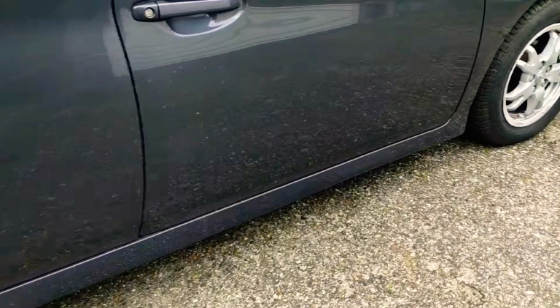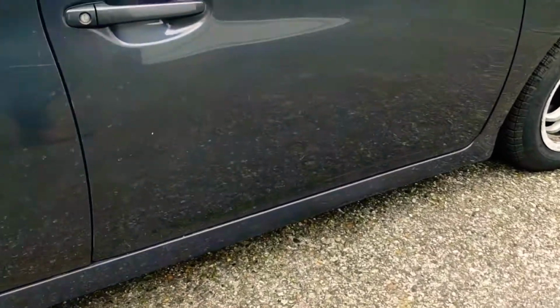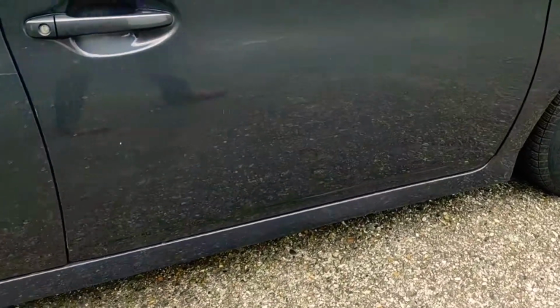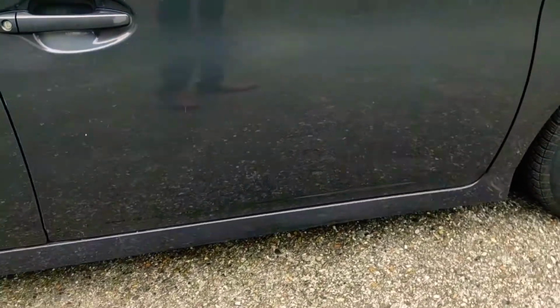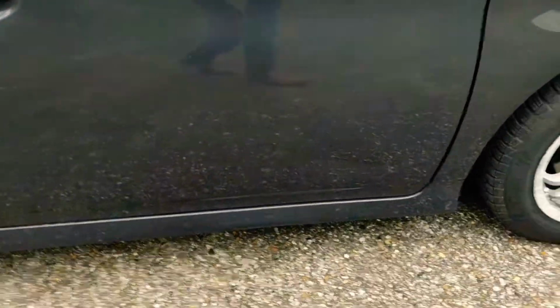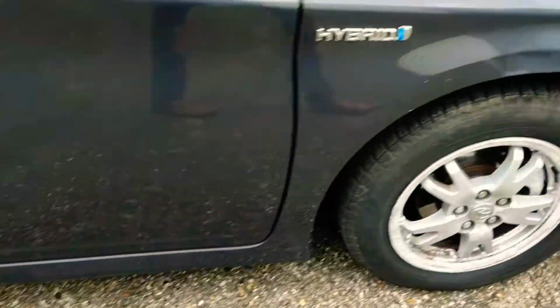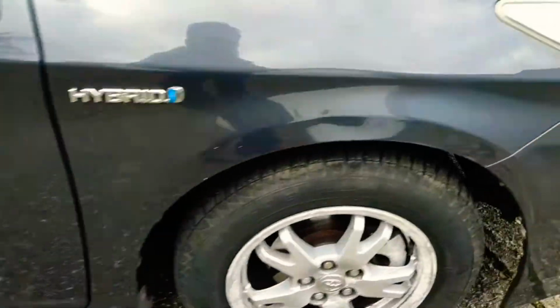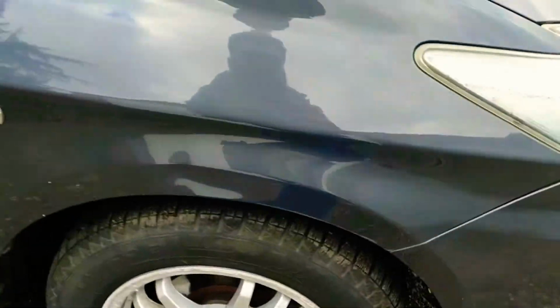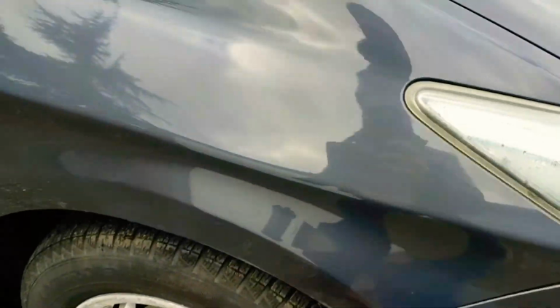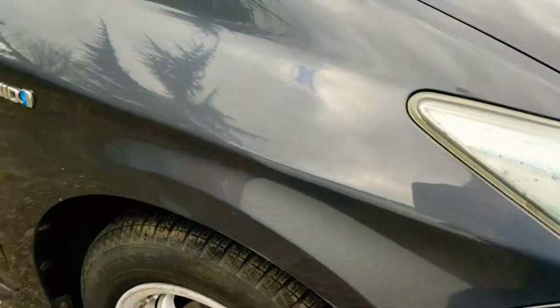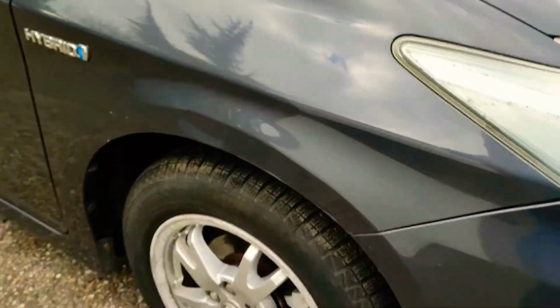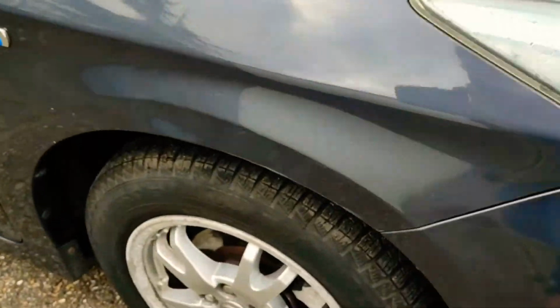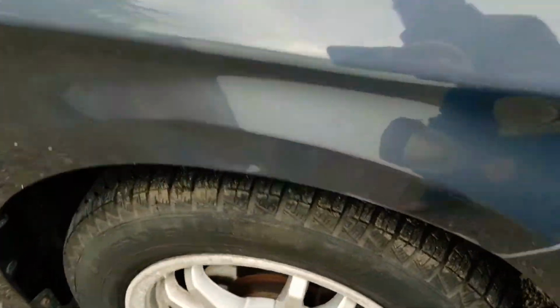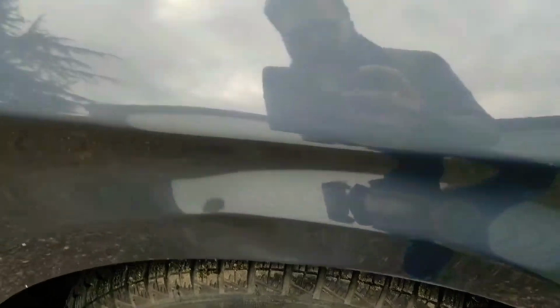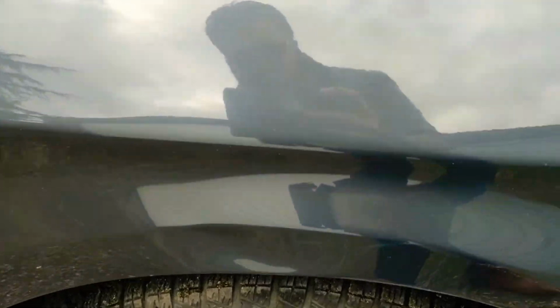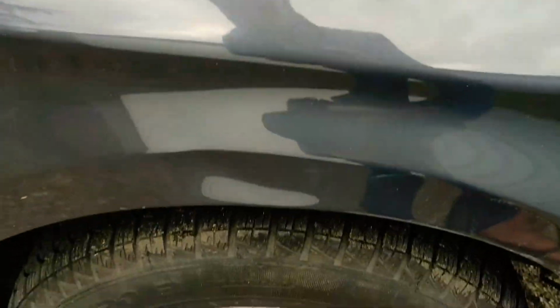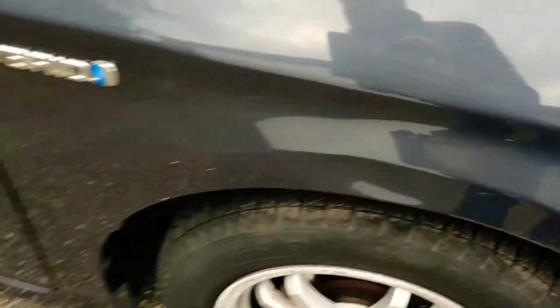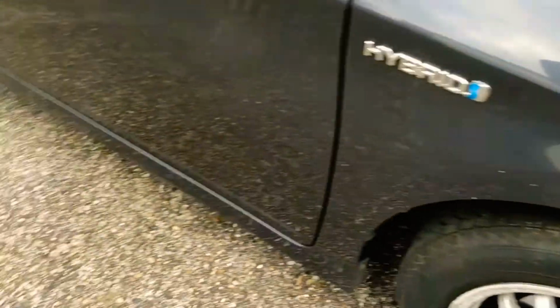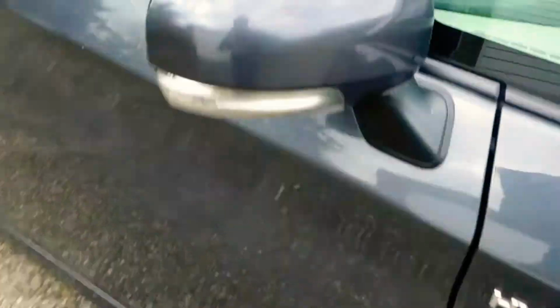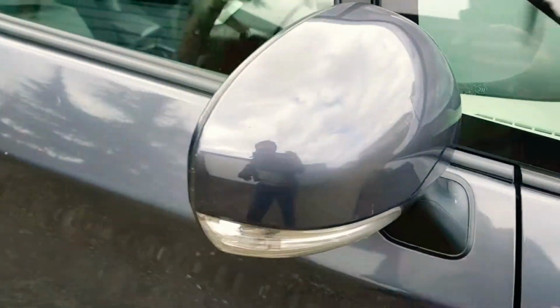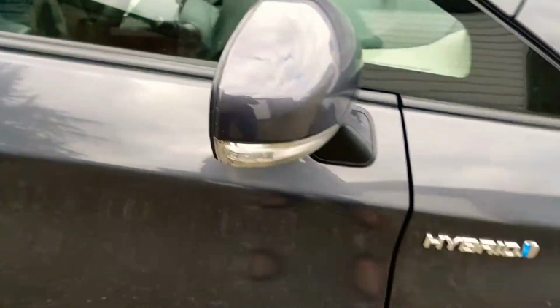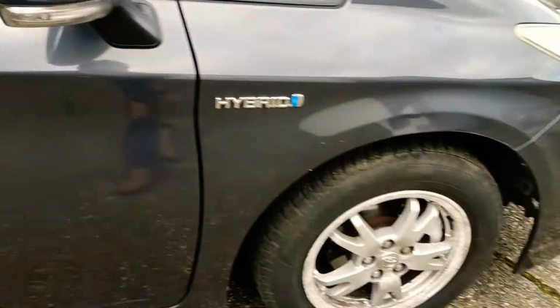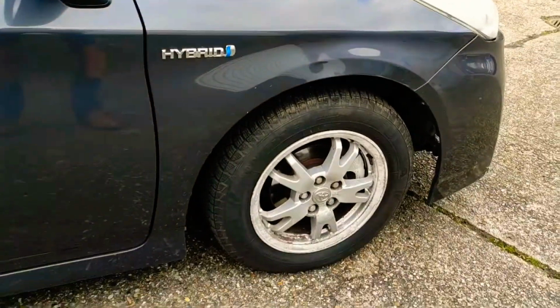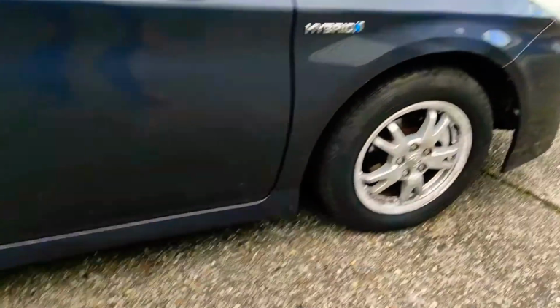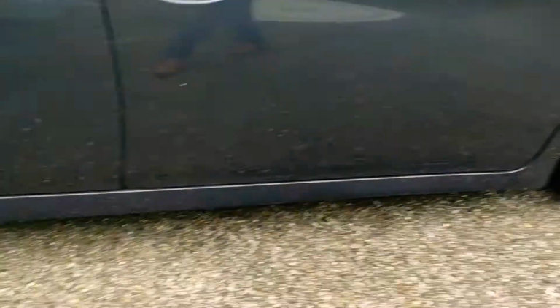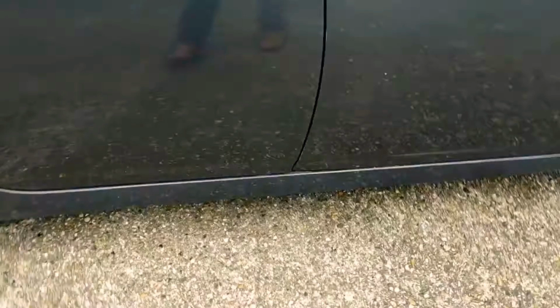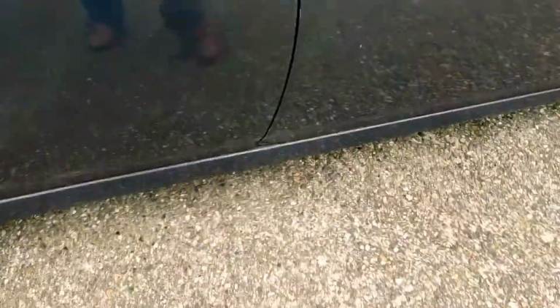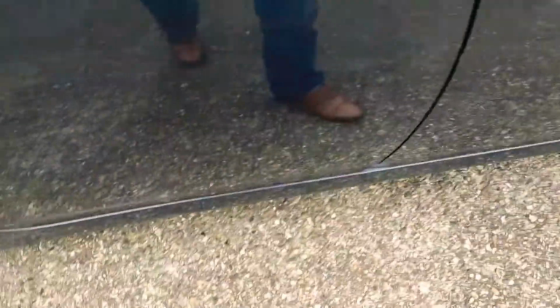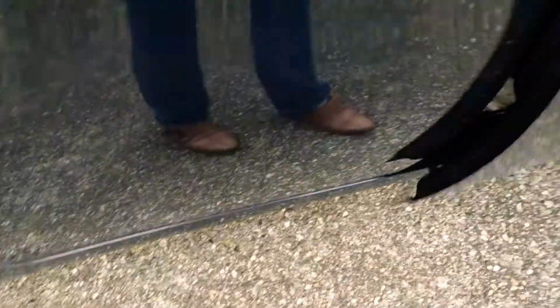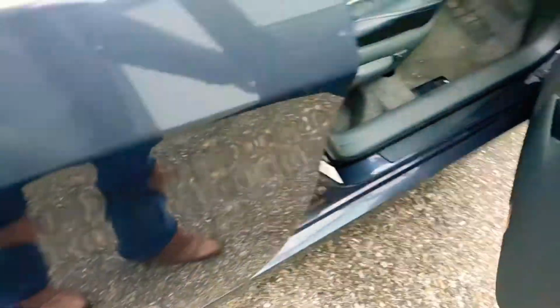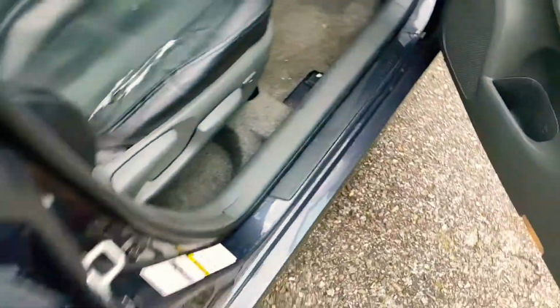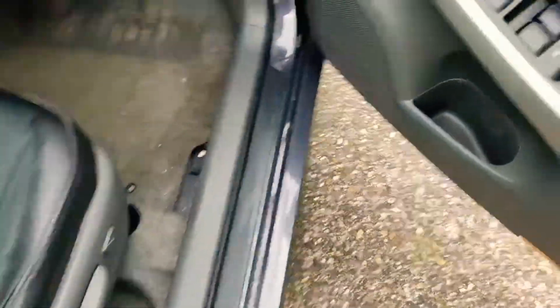There are some minor stone chips and marks, and the wing has a slight little blemish. Mirrors are good. This car has keyless entry.